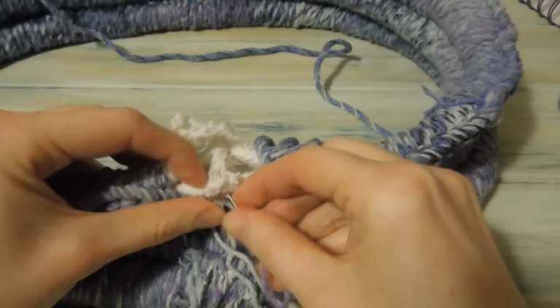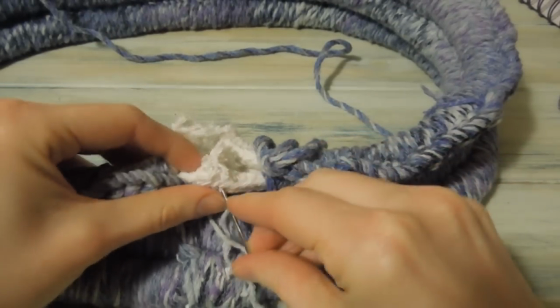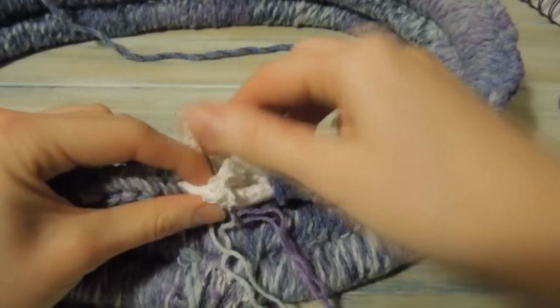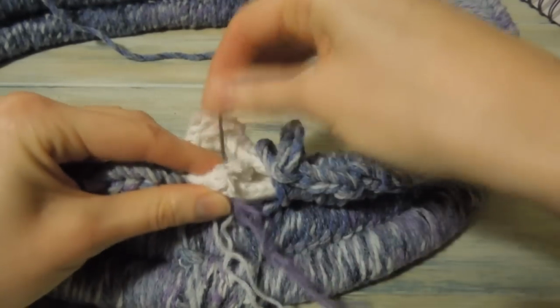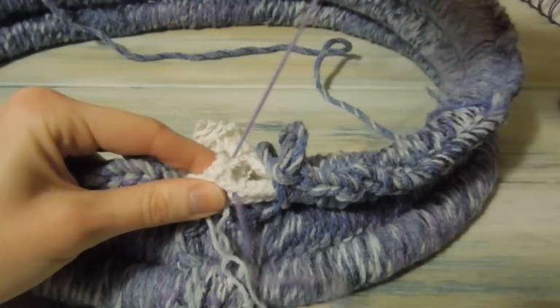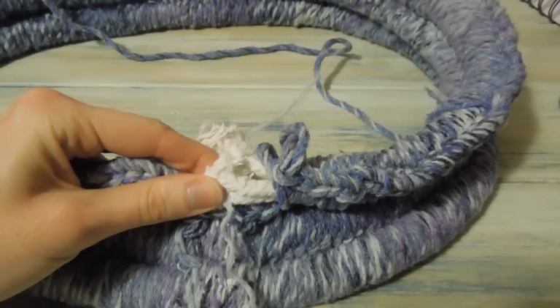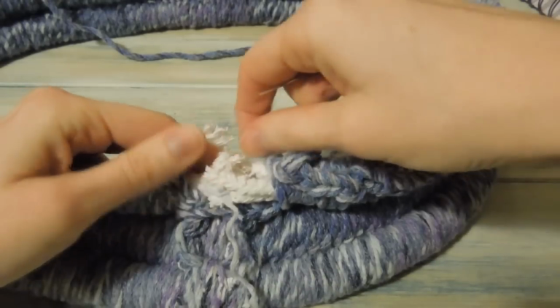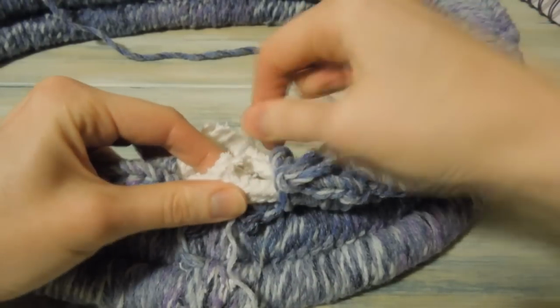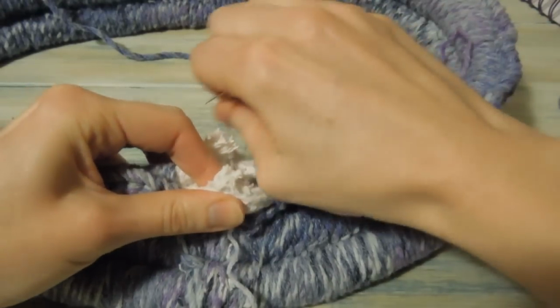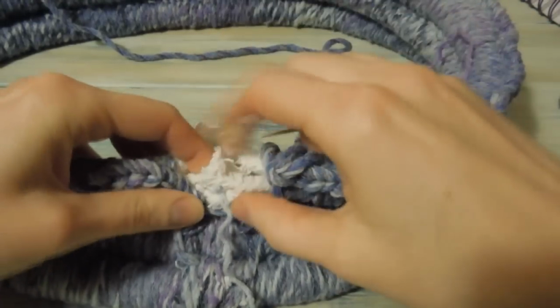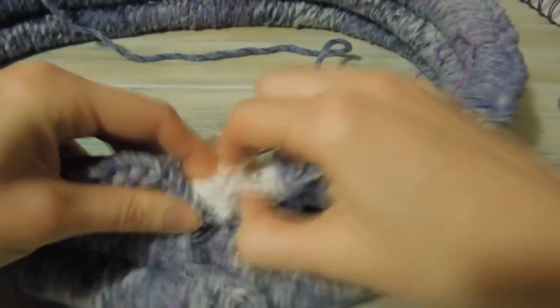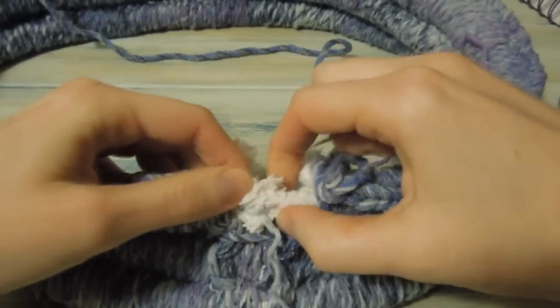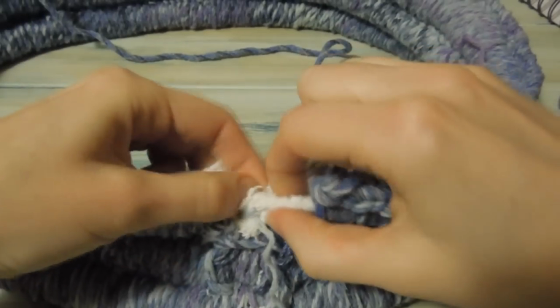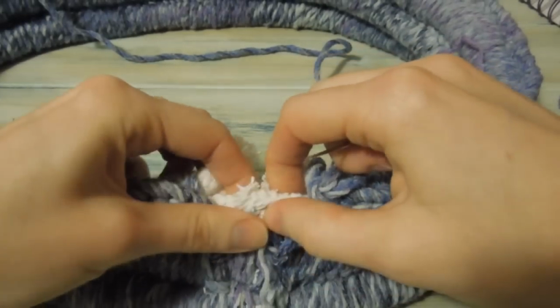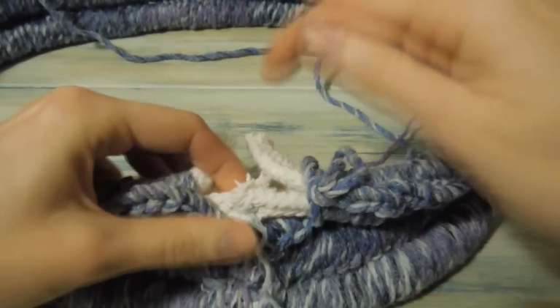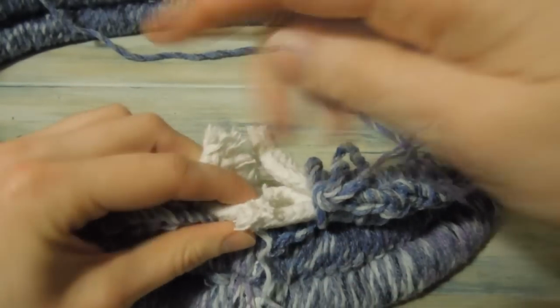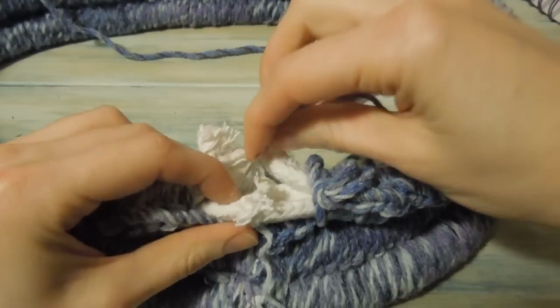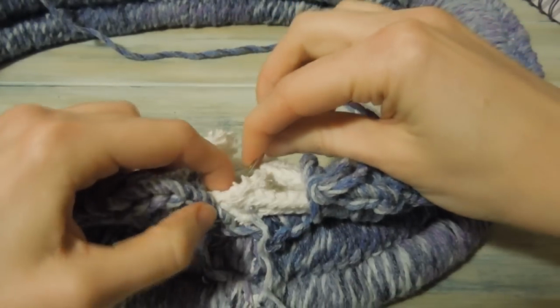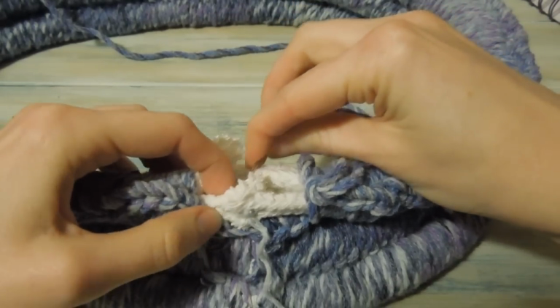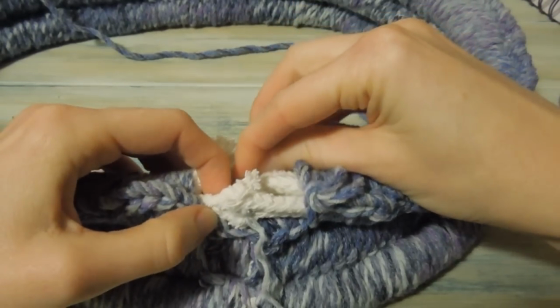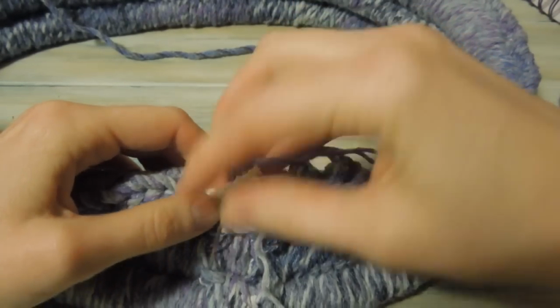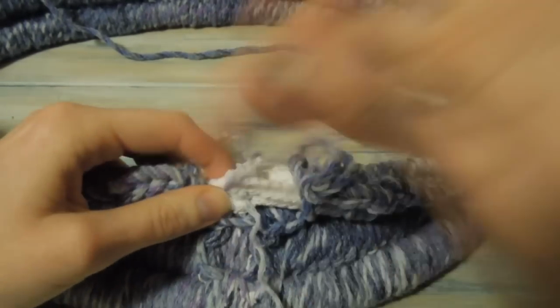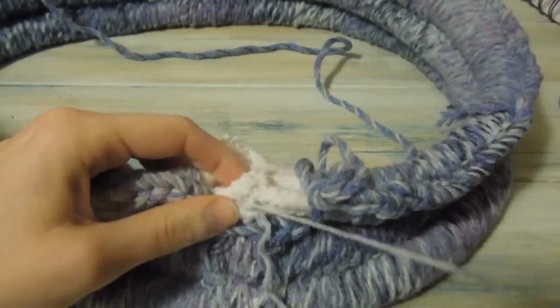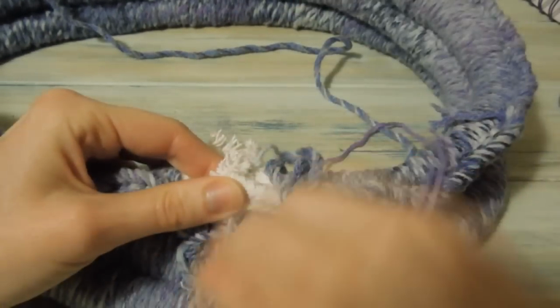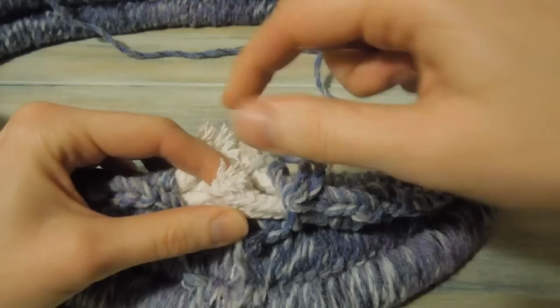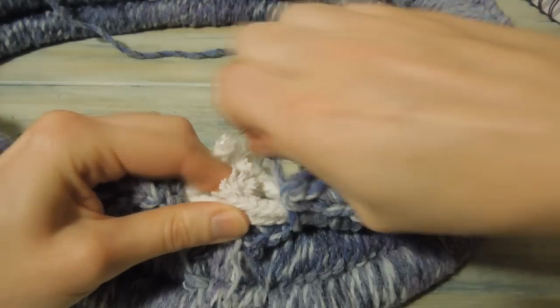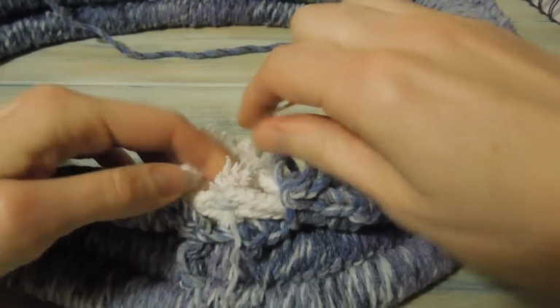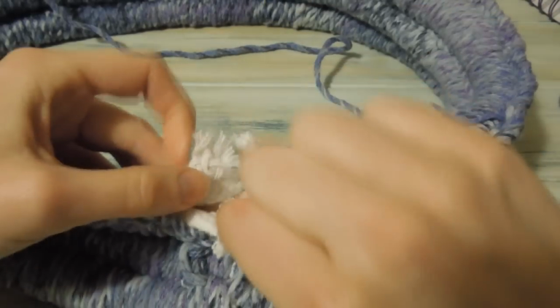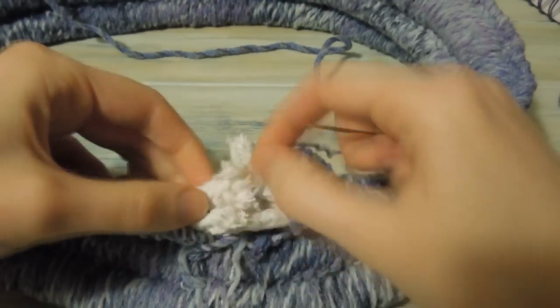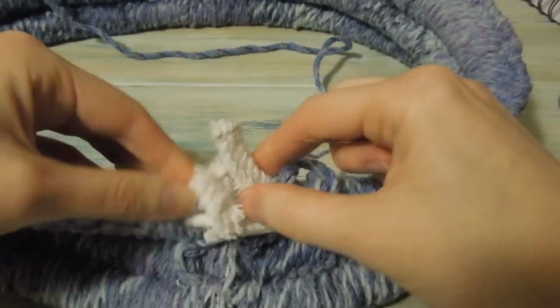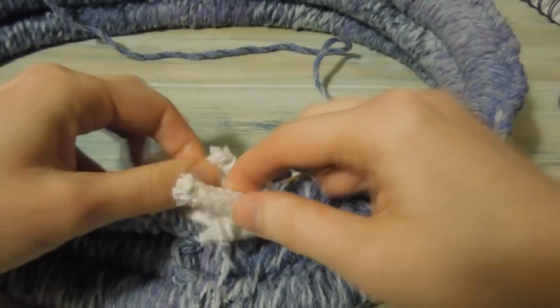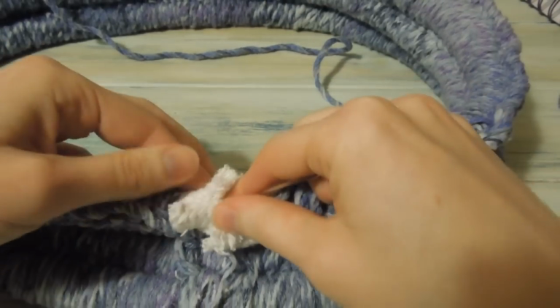So I'm just going to sew these together — these three individually. We've done one and then we'll take the next one. That's still a bit long so I'll trim that one down a bit as well.